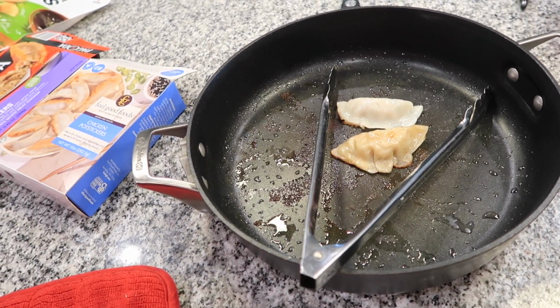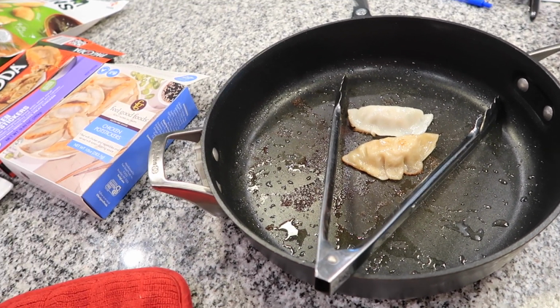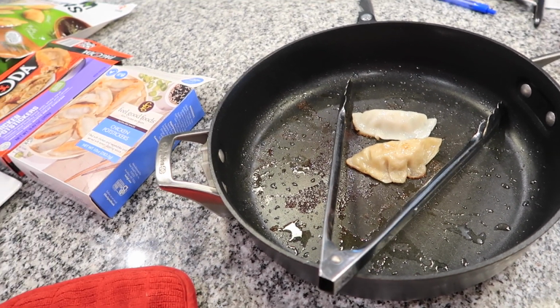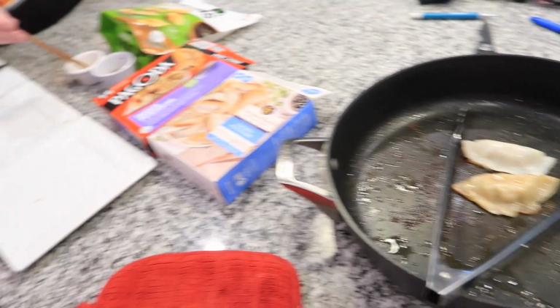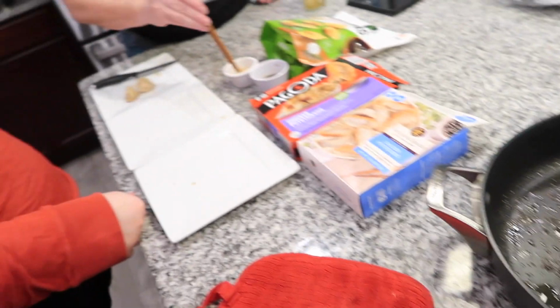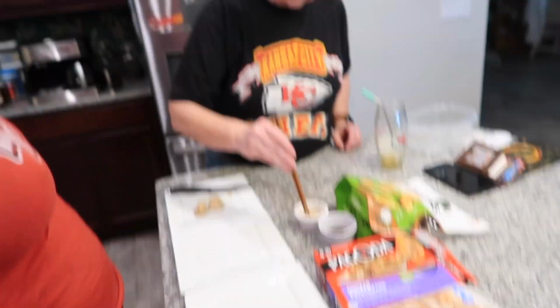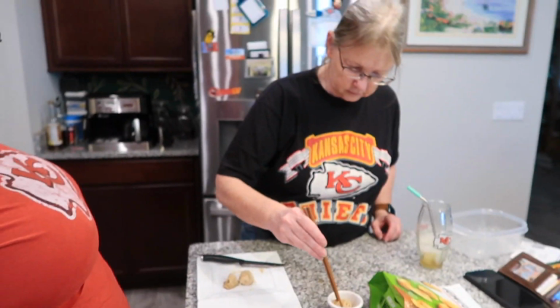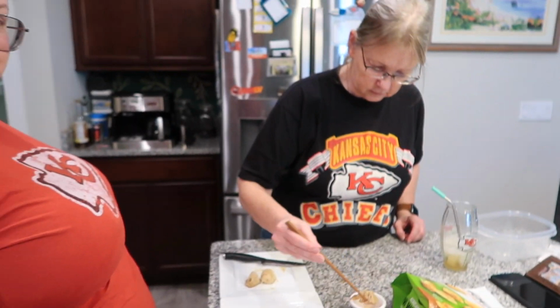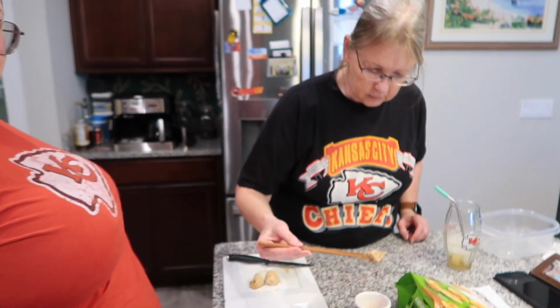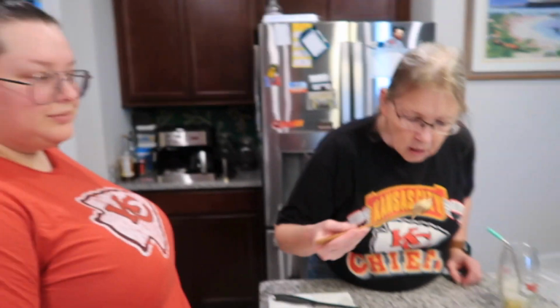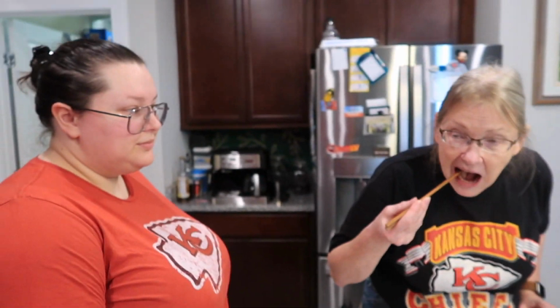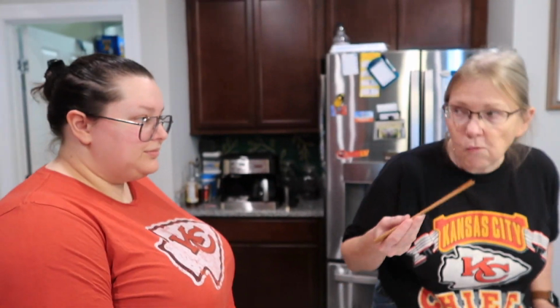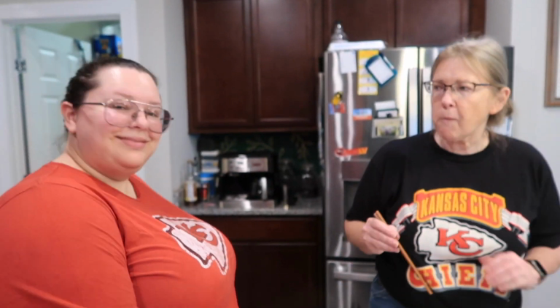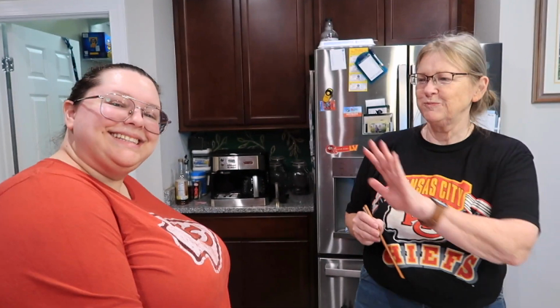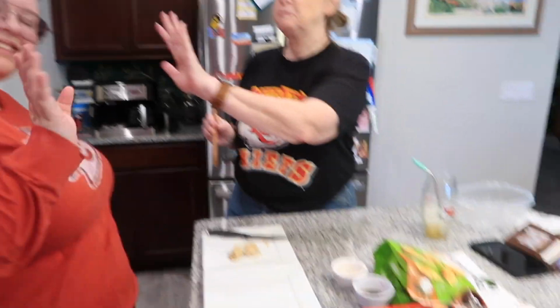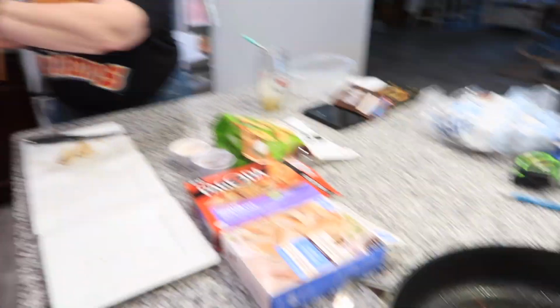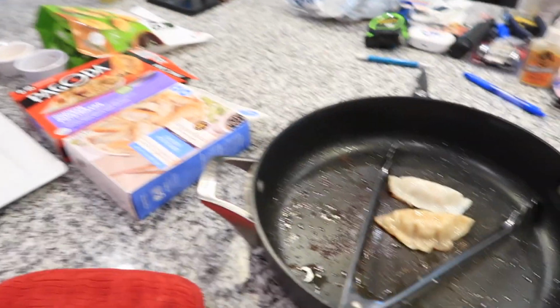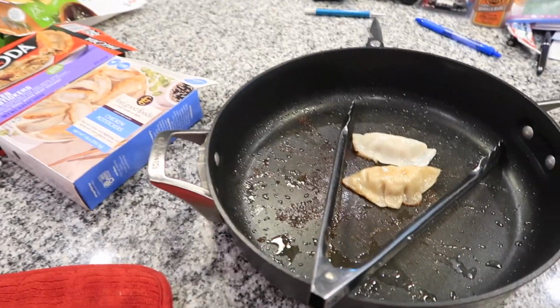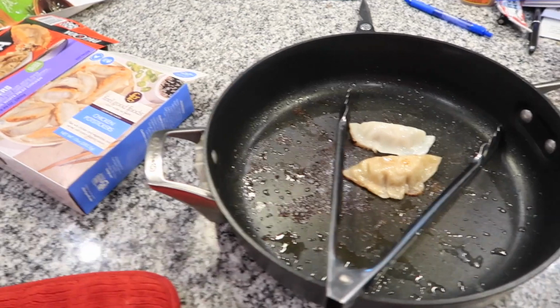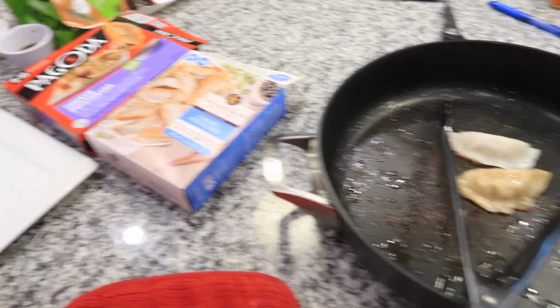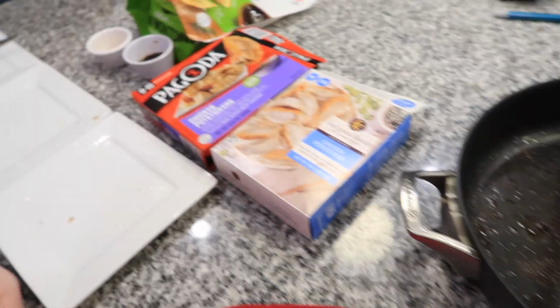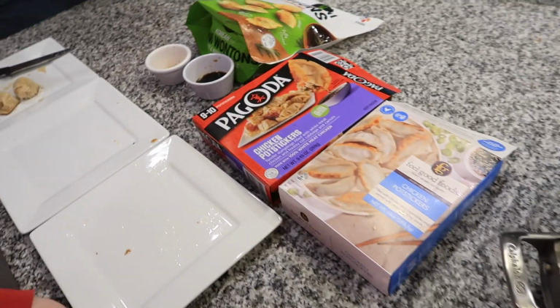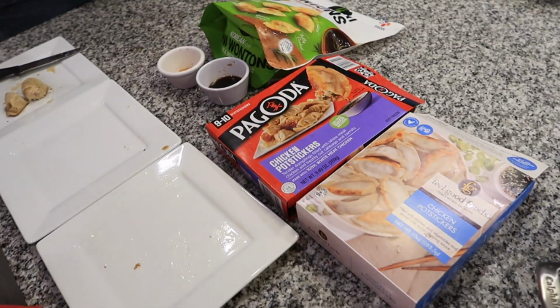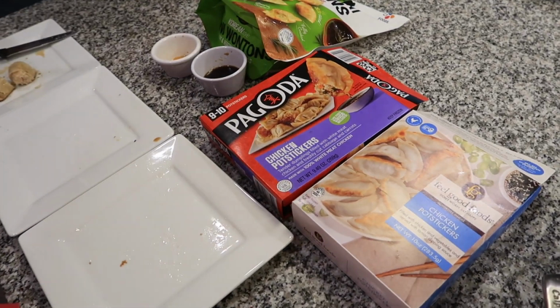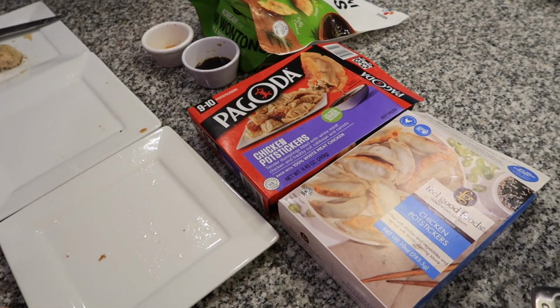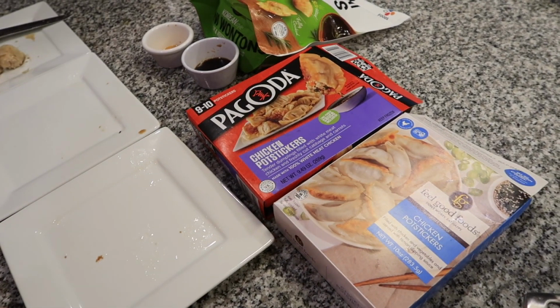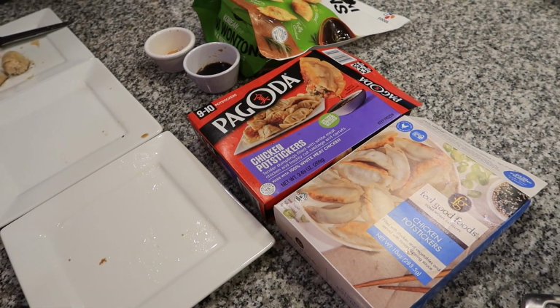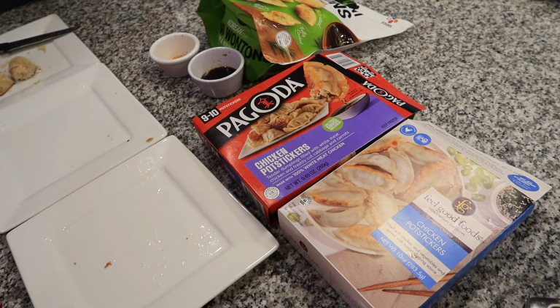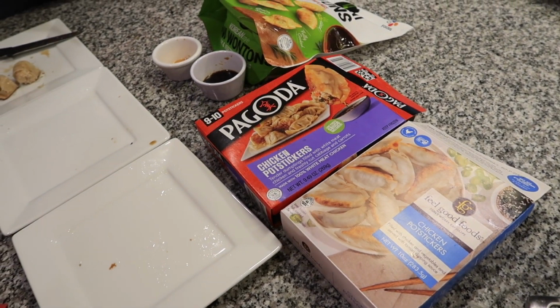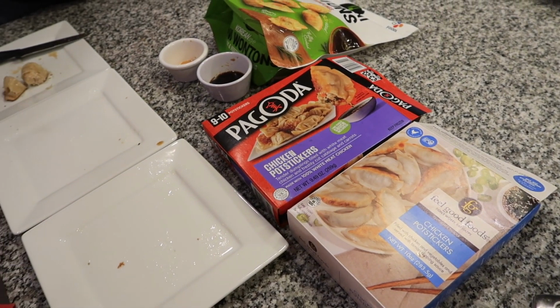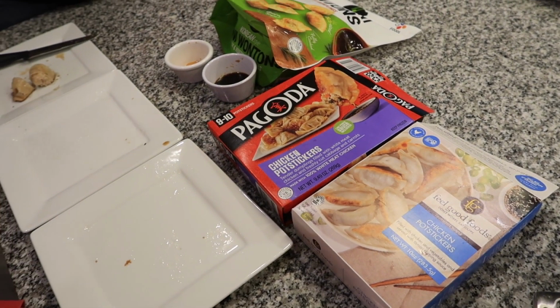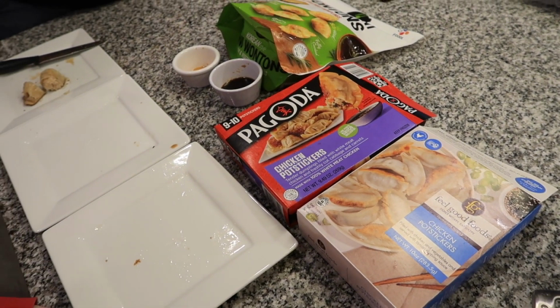This was a good idea — and thanks, guys, because this wasn't my idea, it was theirs. Final thoughts? Potstickers are good. They are yummy. Hashtag potsticker.